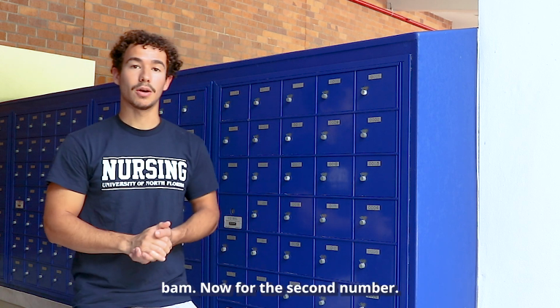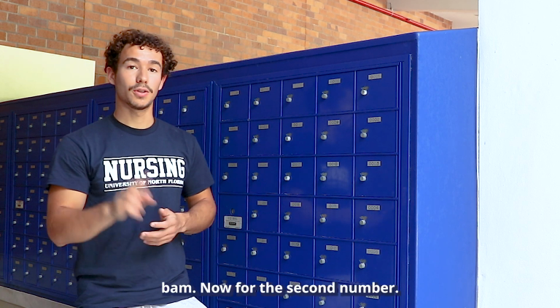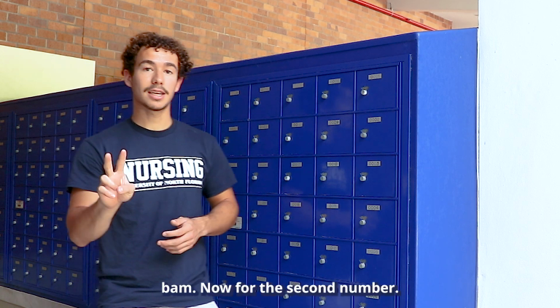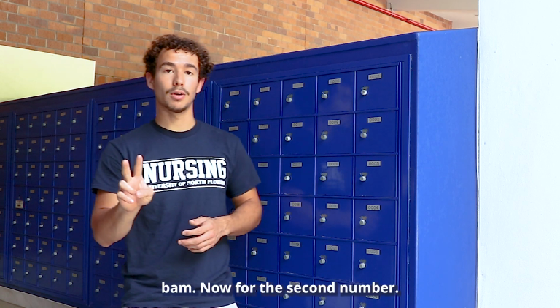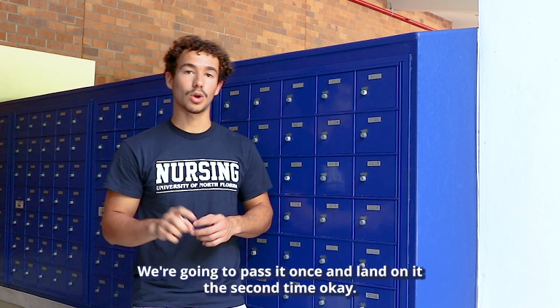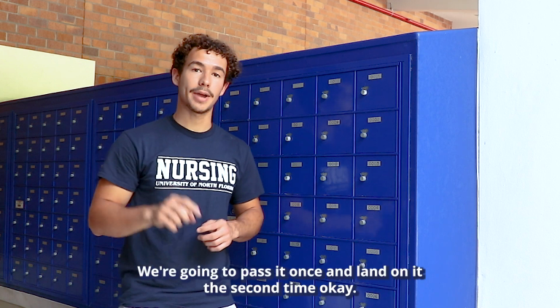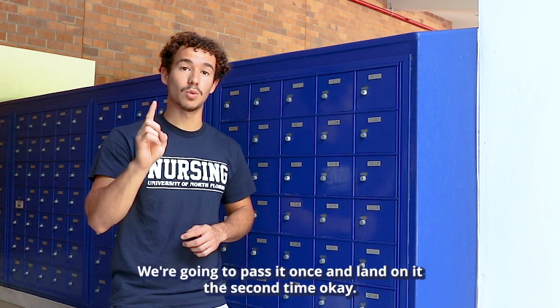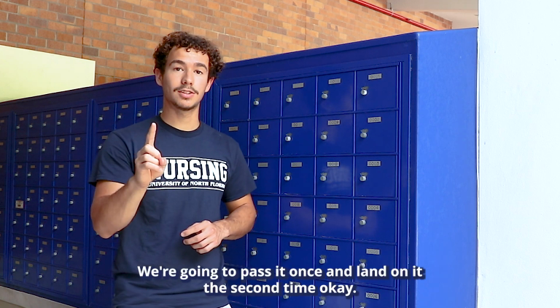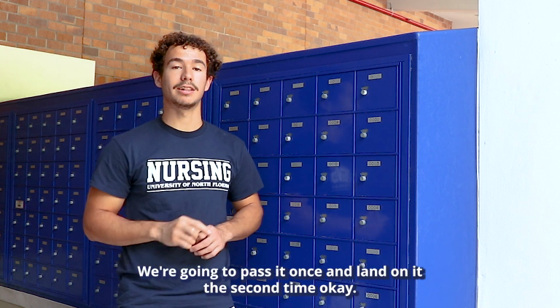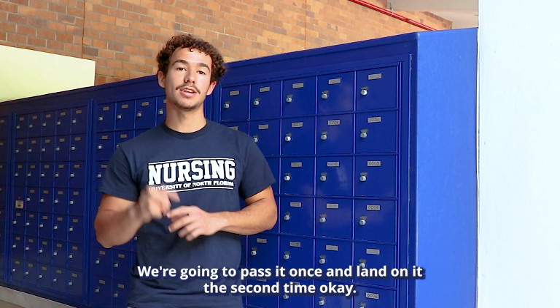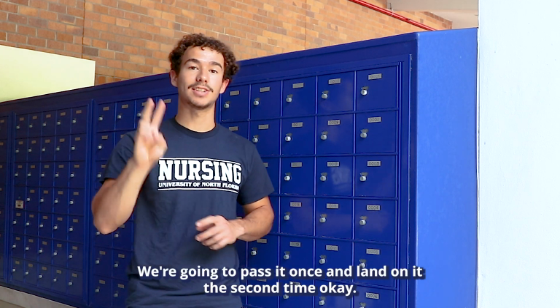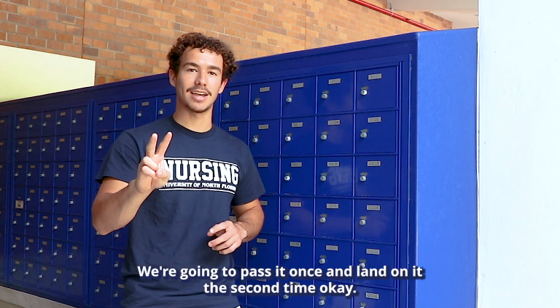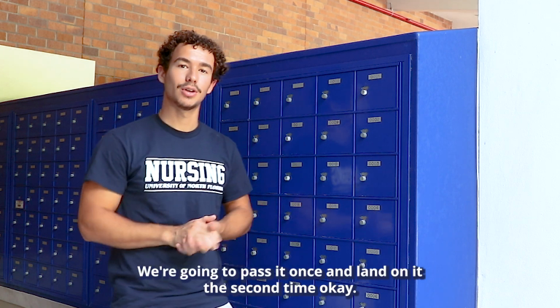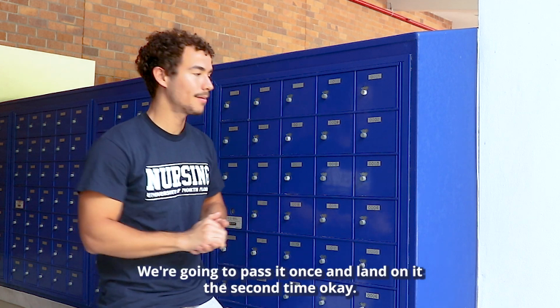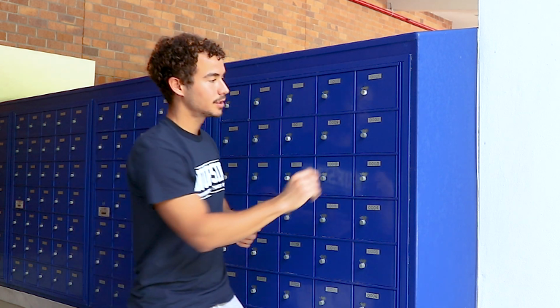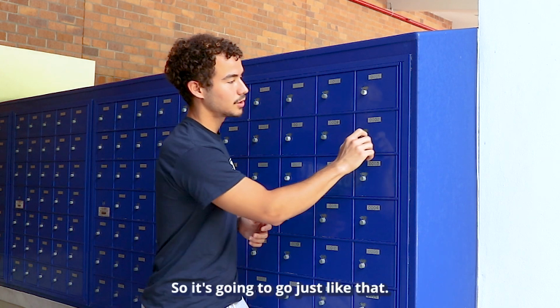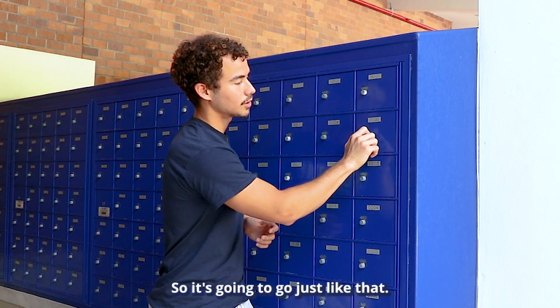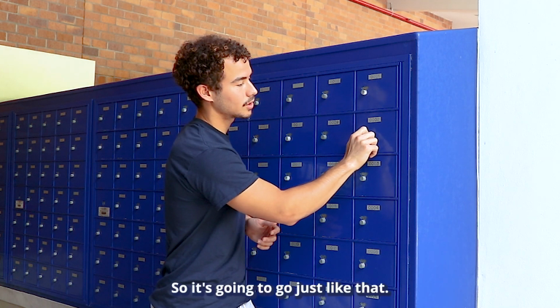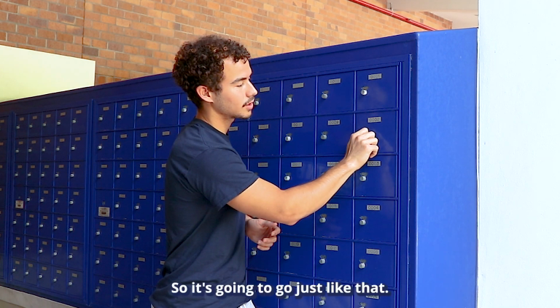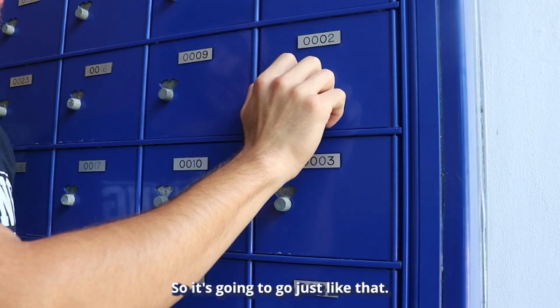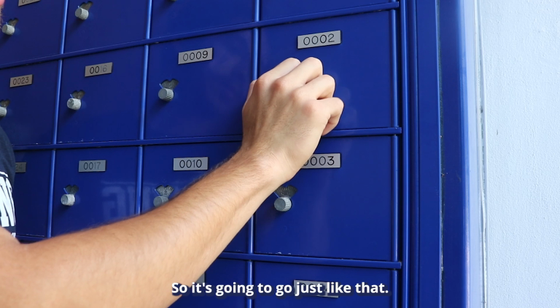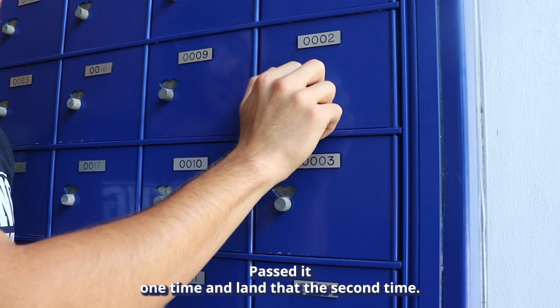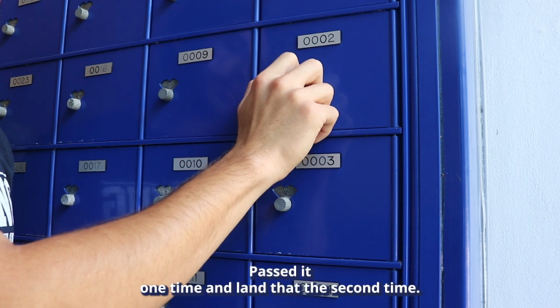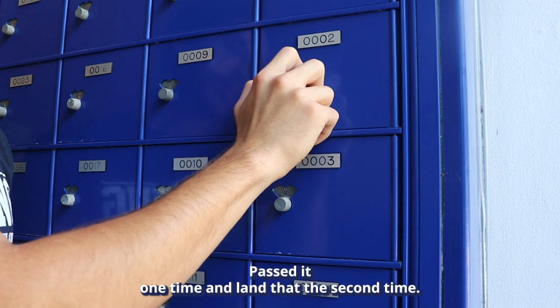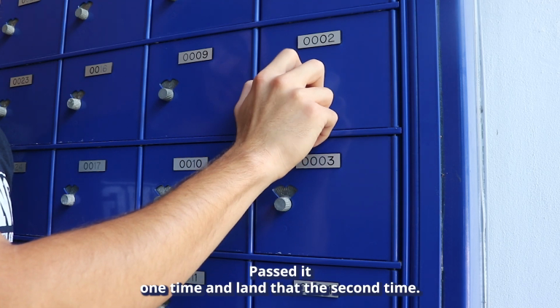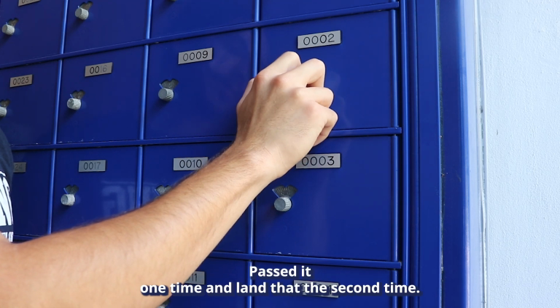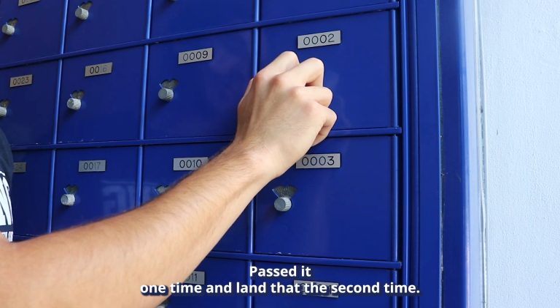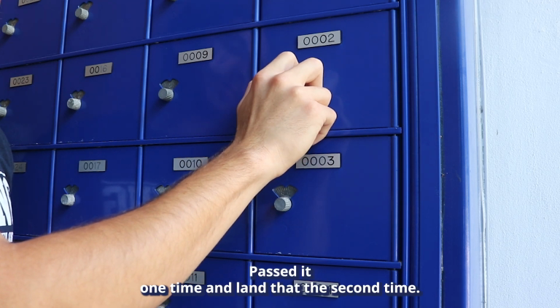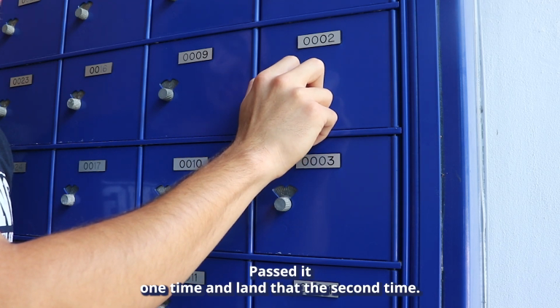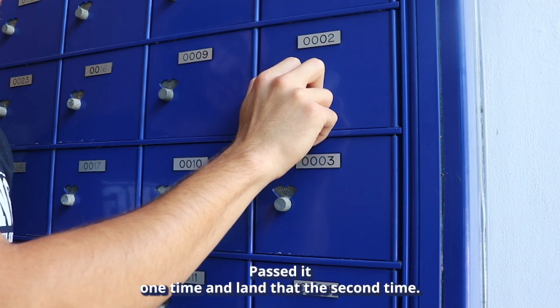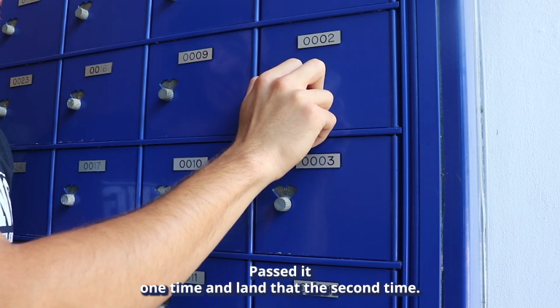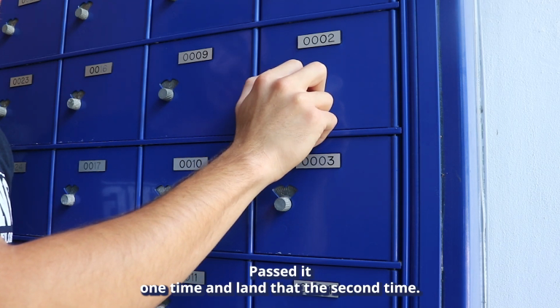Now for the second number, we're going to pass it once and land on it the second time. So it's going to go just like that — pass it one time and land on it the second time.